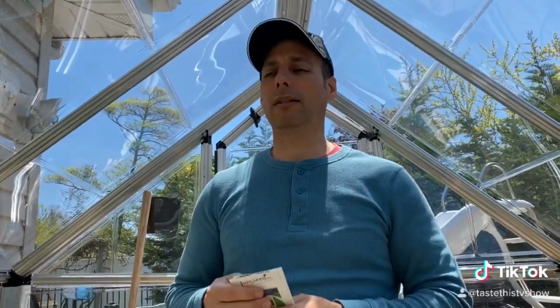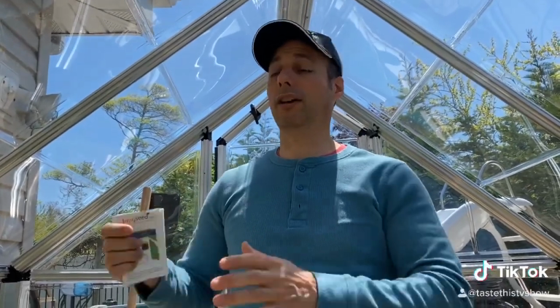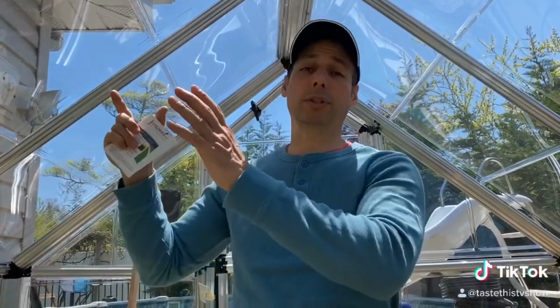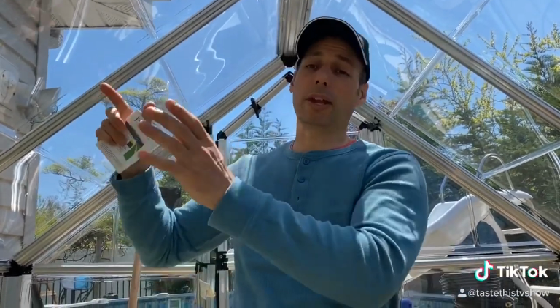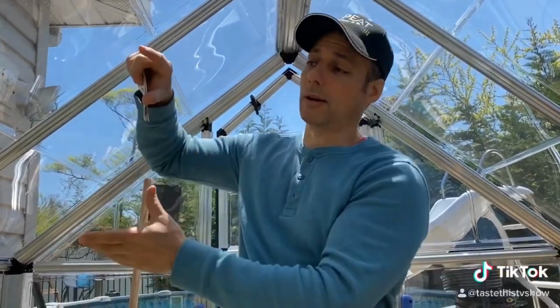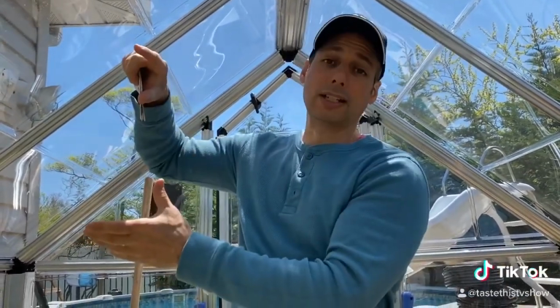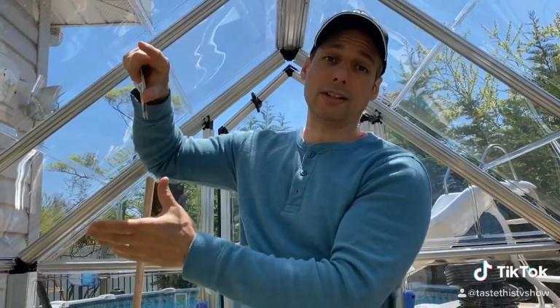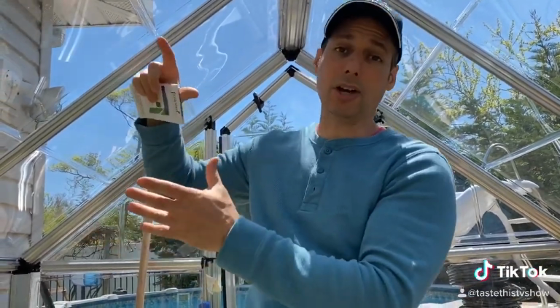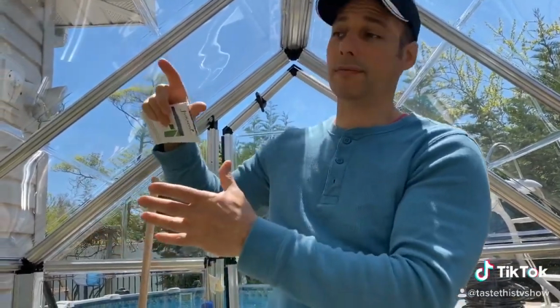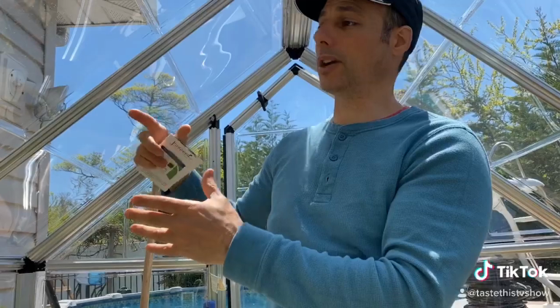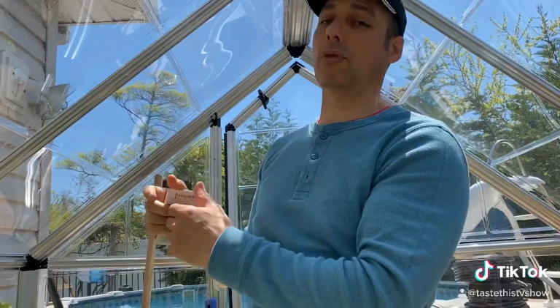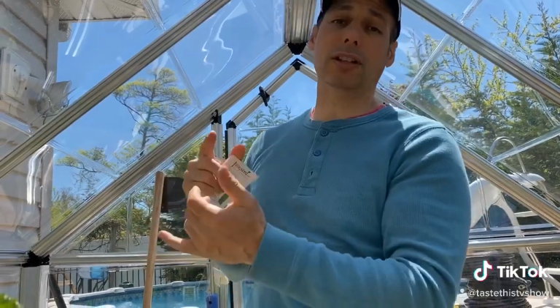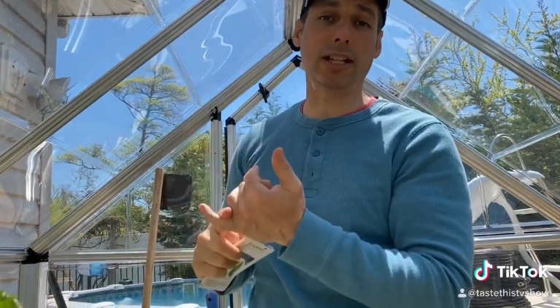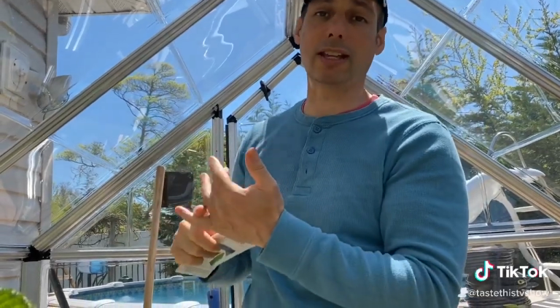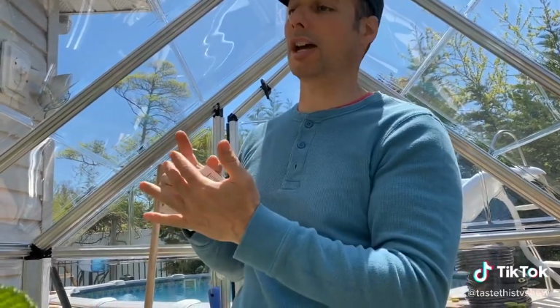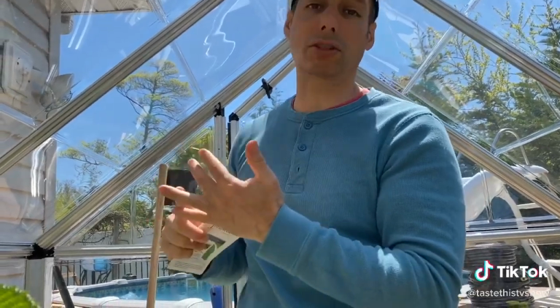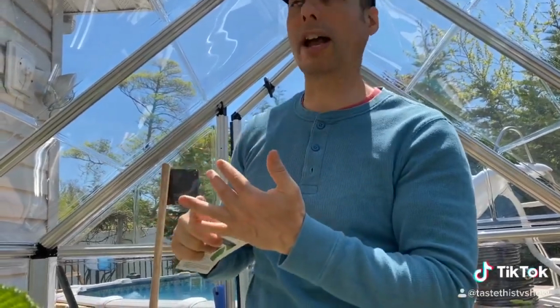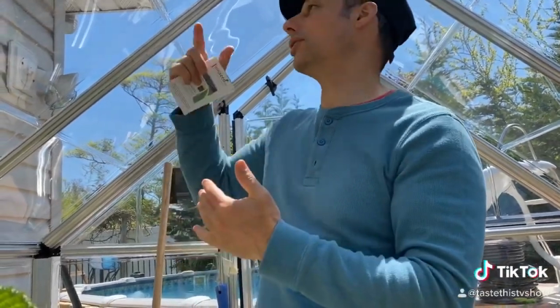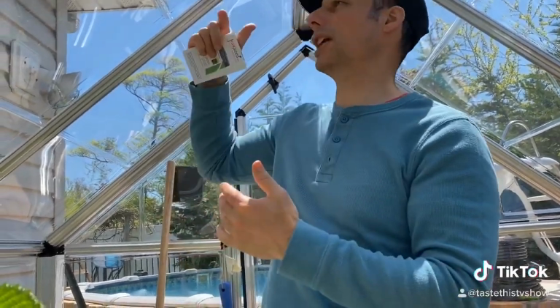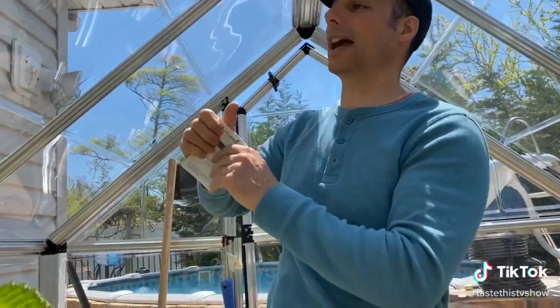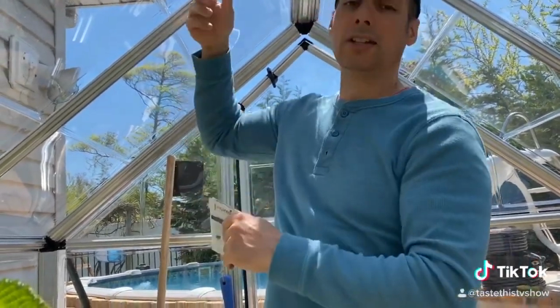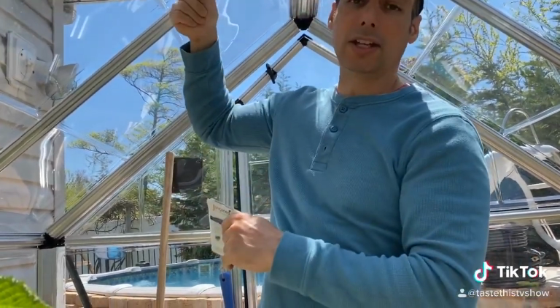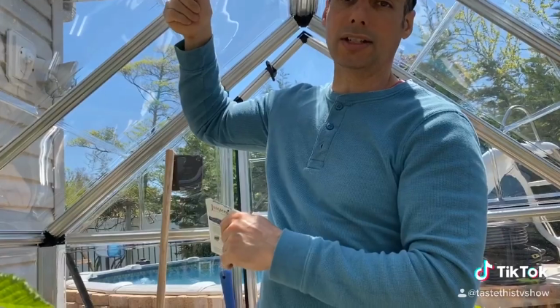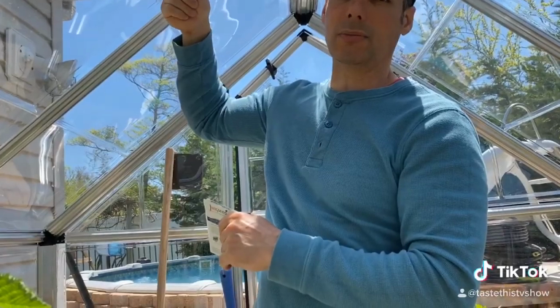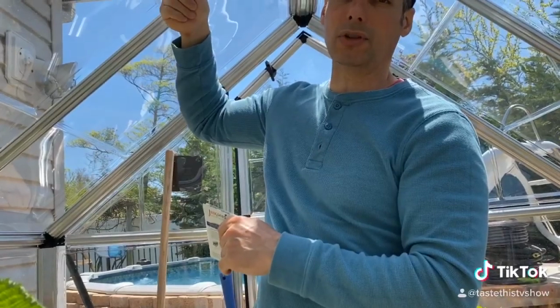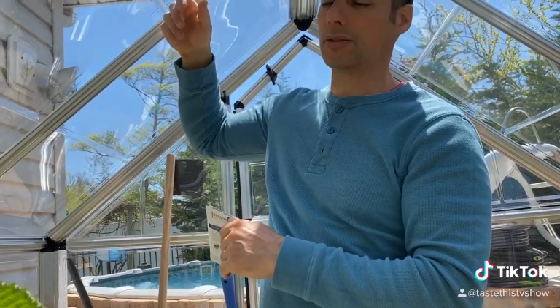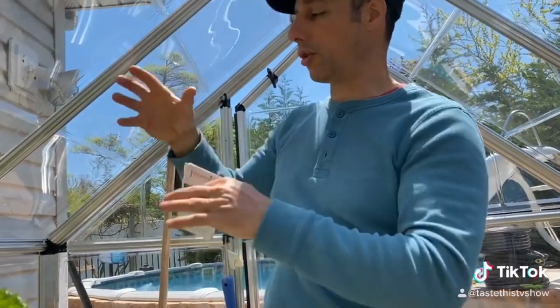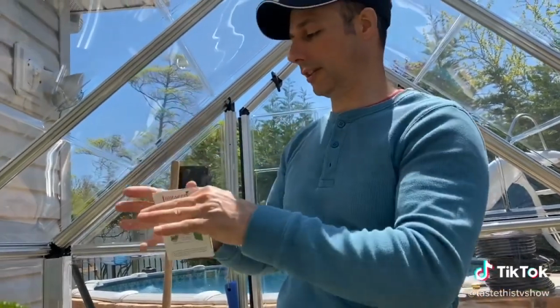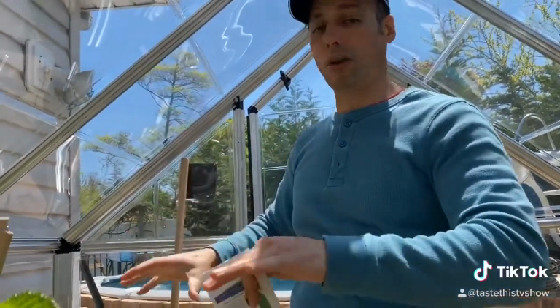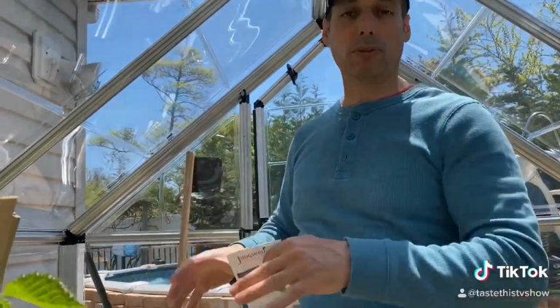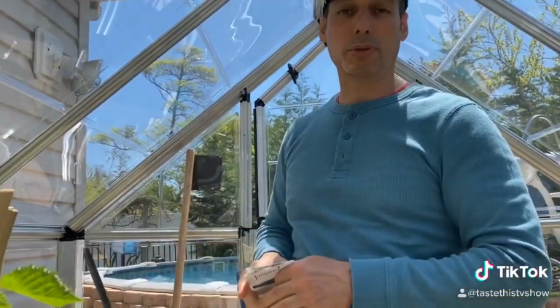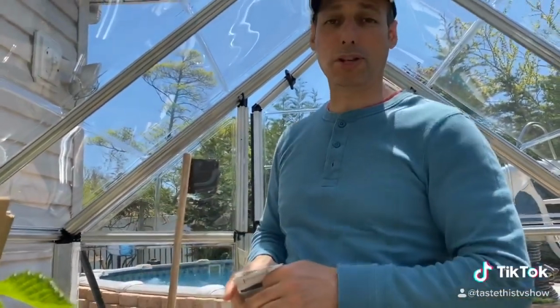I love to put the tomatoes upside down in a bucket — that way it avoids a lot of the insects. You're not touching the ground, and then you can just hang that and give your tomatoes water, and they grow pretty cool.